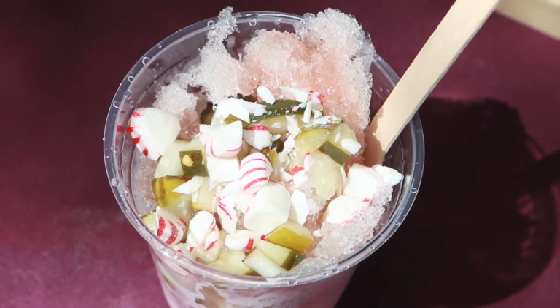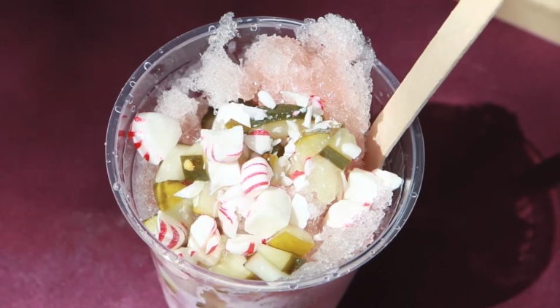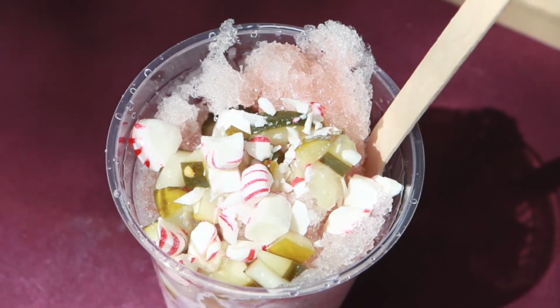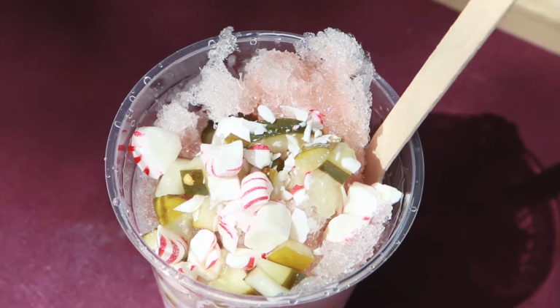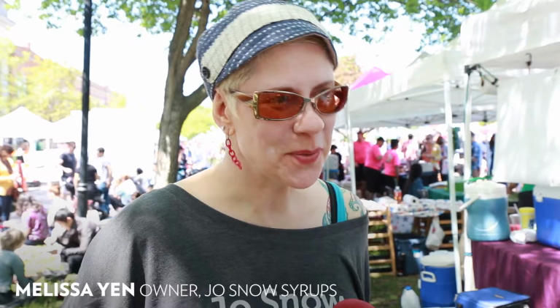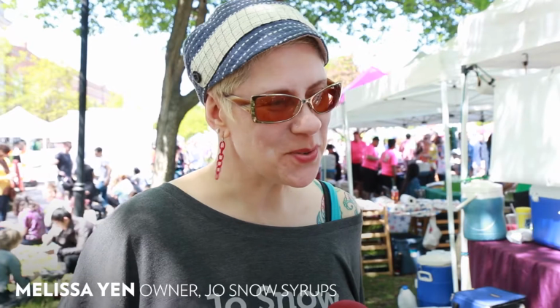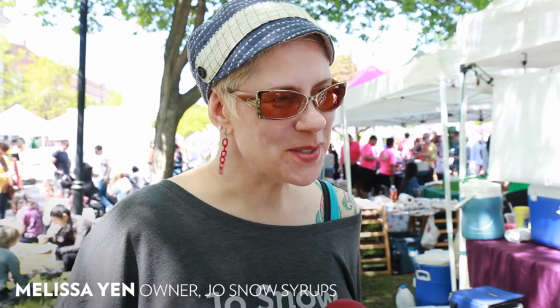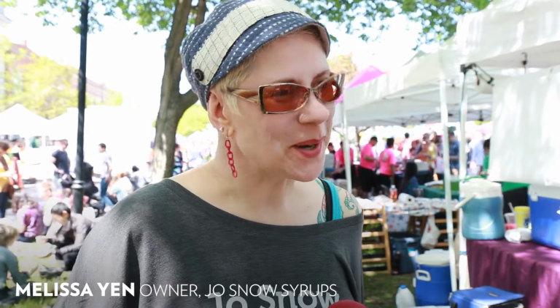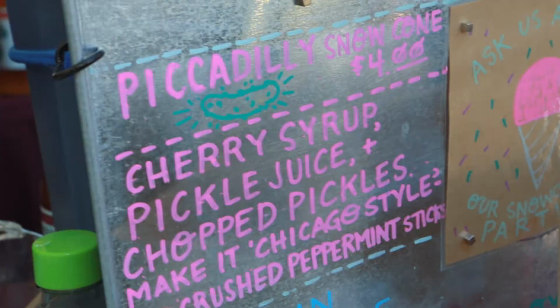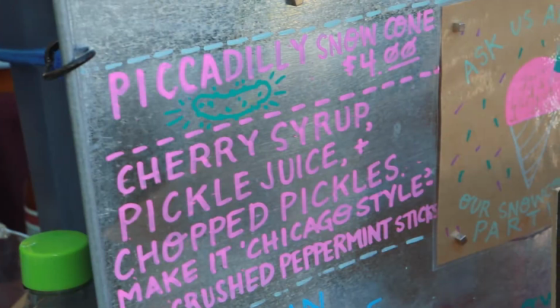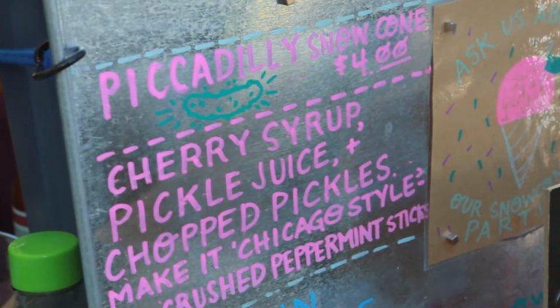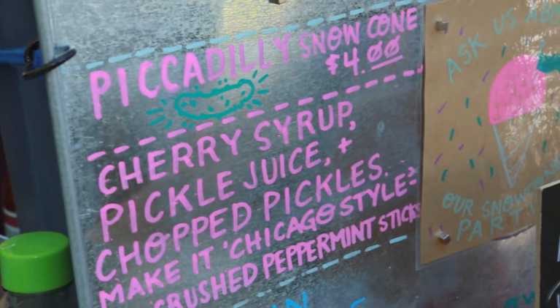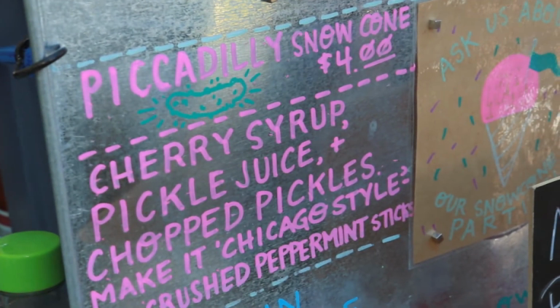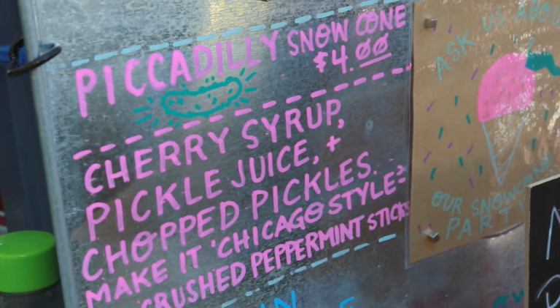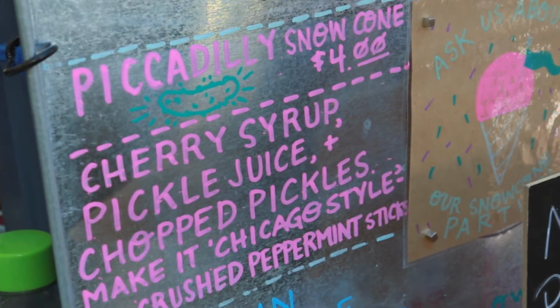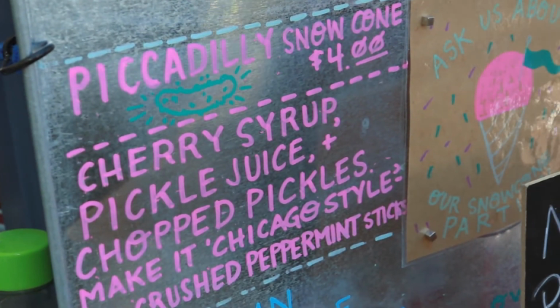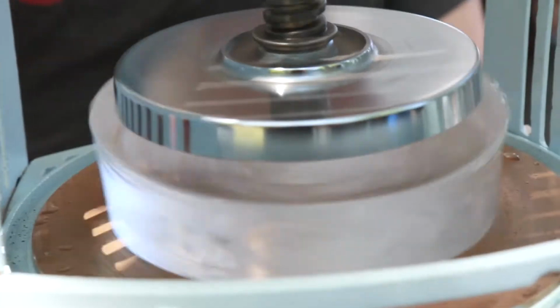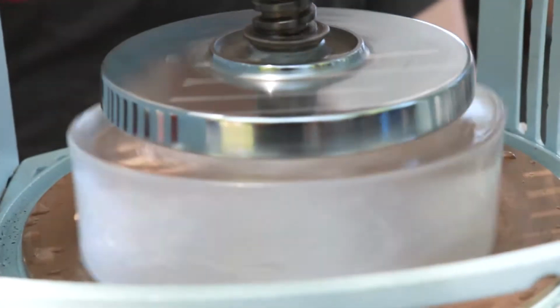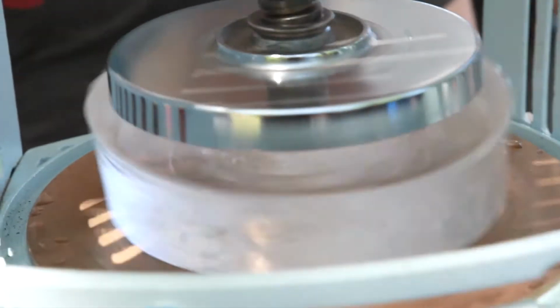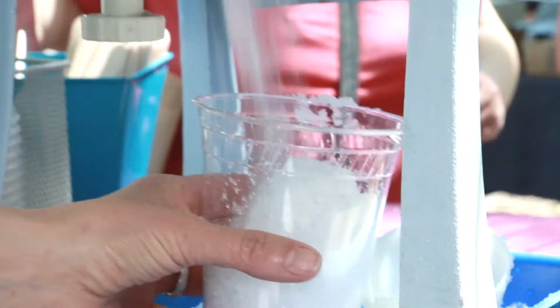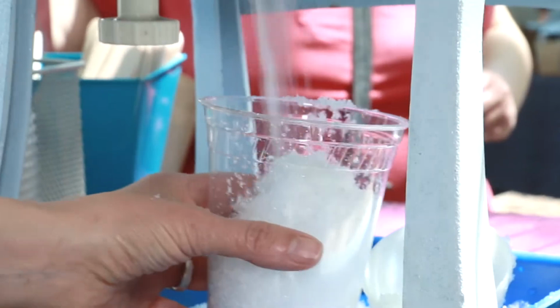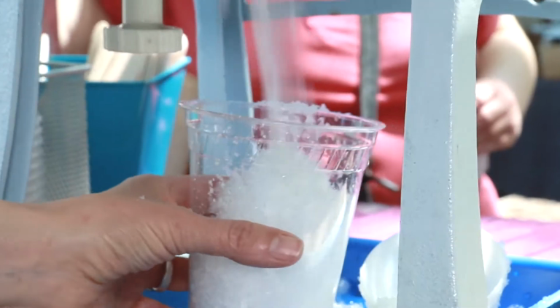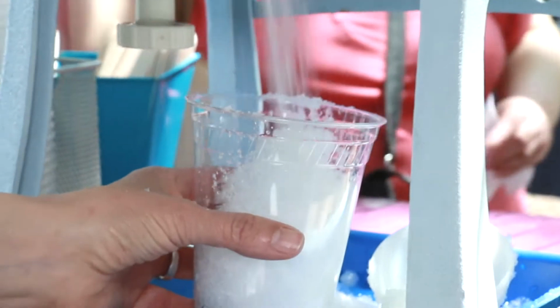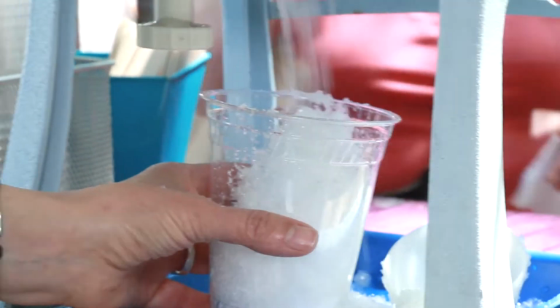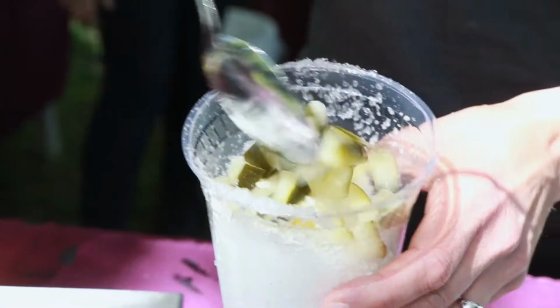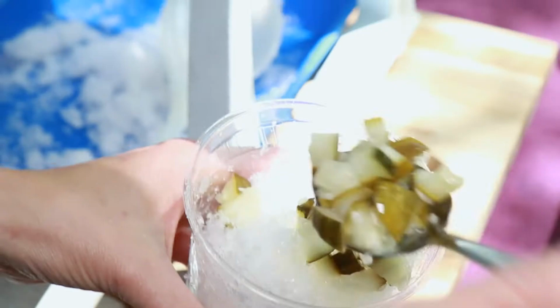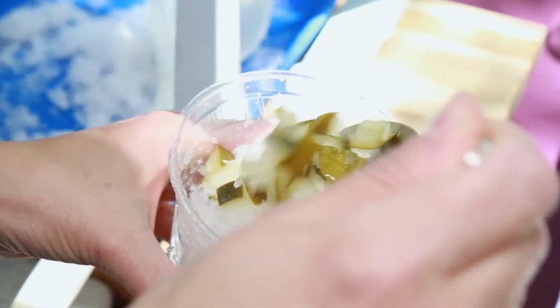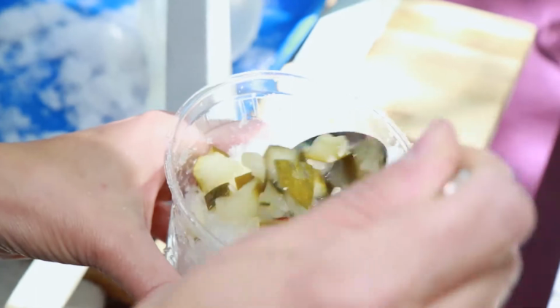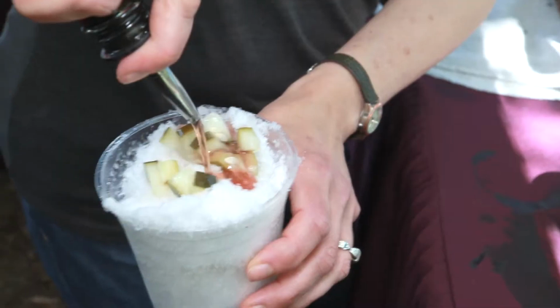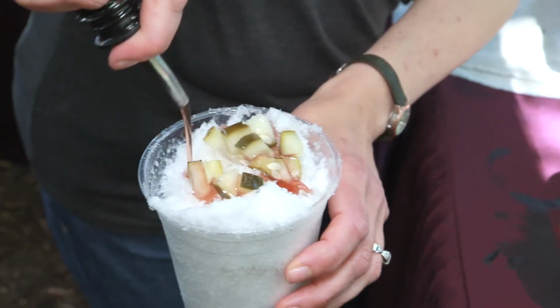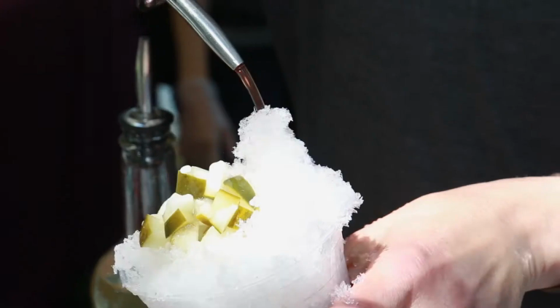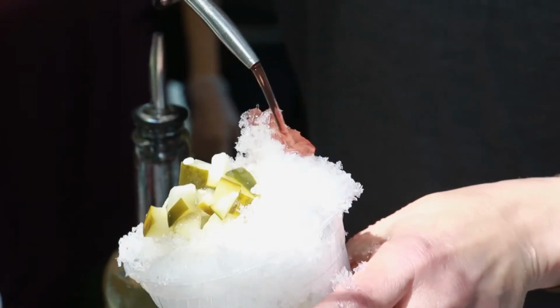Hi, I'm Melissa from Joe's Snow Syrups. Piccadilly's snow cone is a shaved ice with chopped pickles, cherry syrup, and pickle juice.